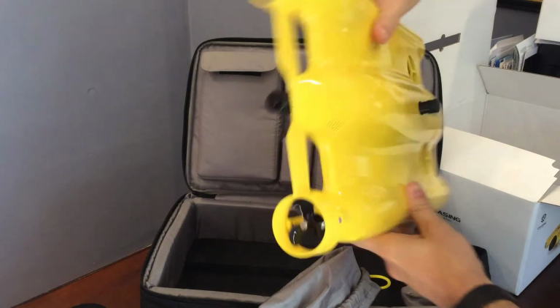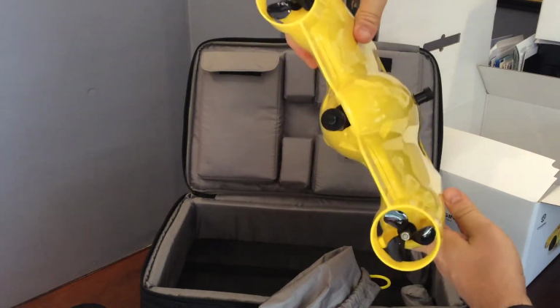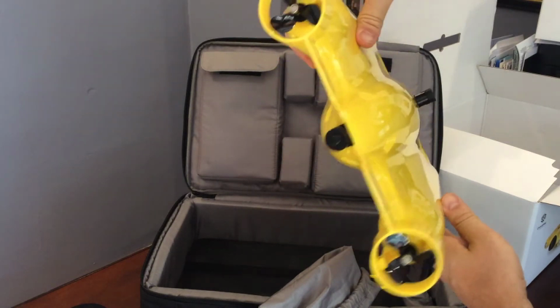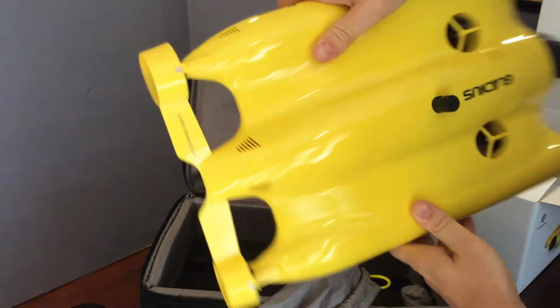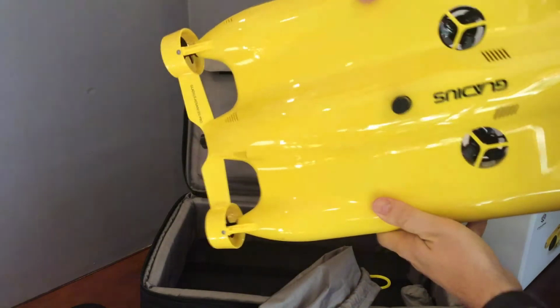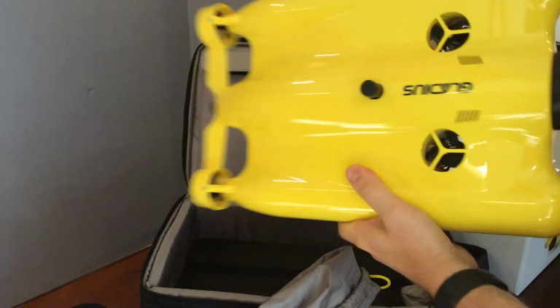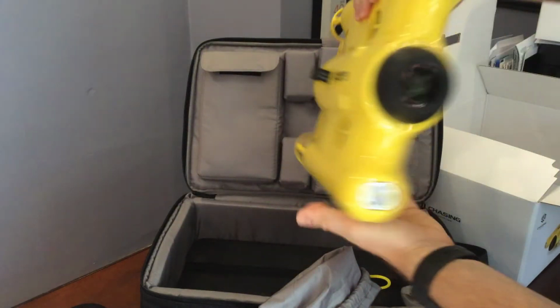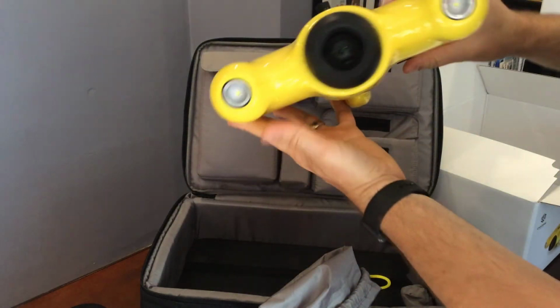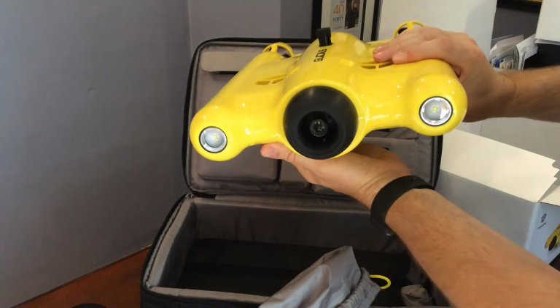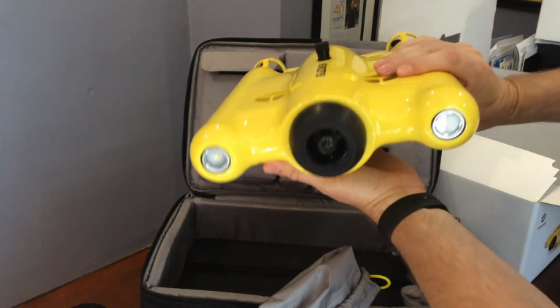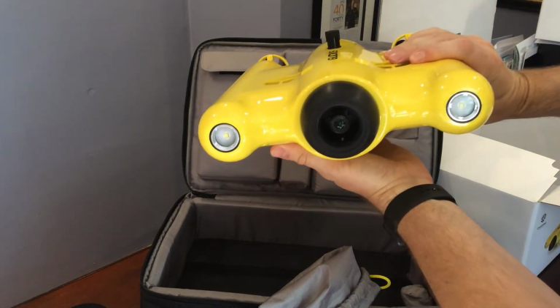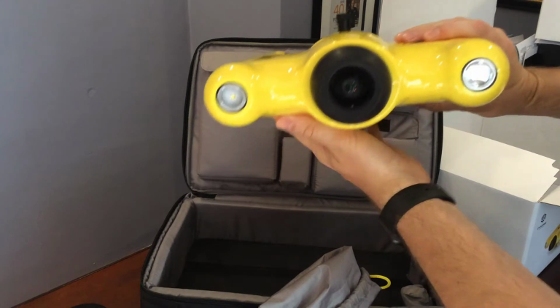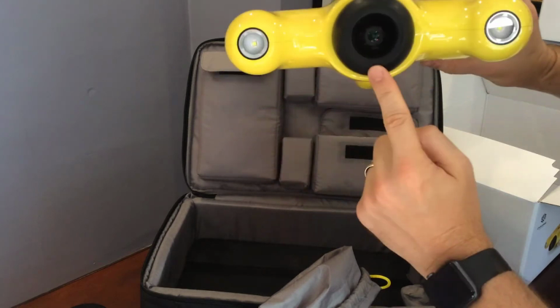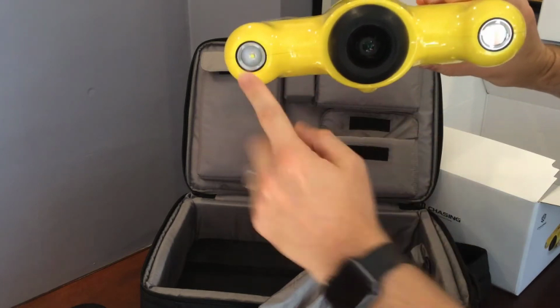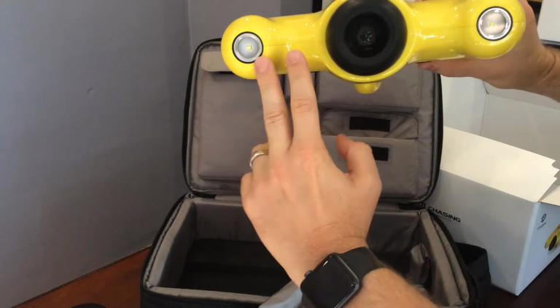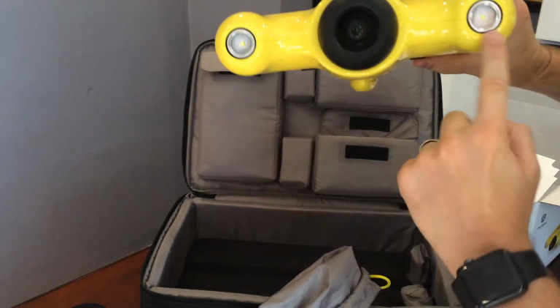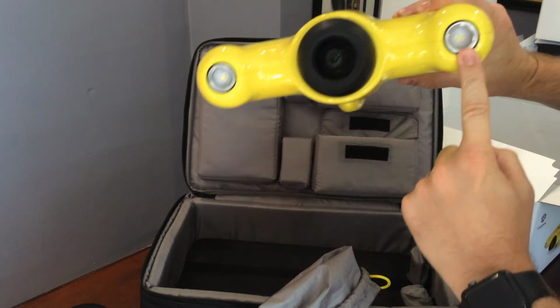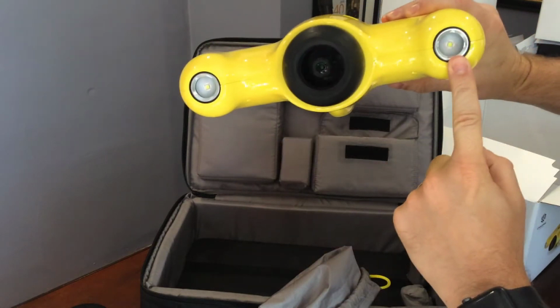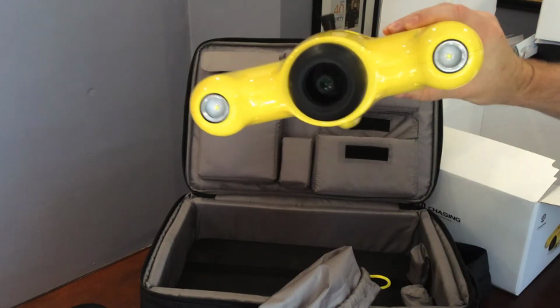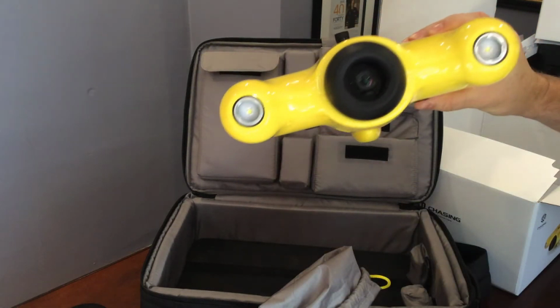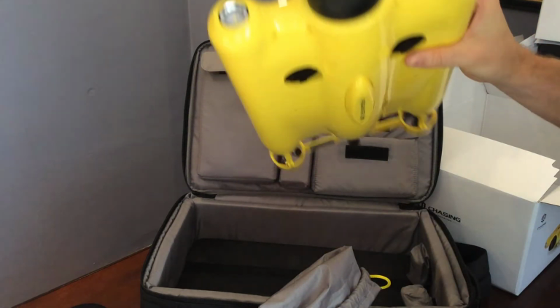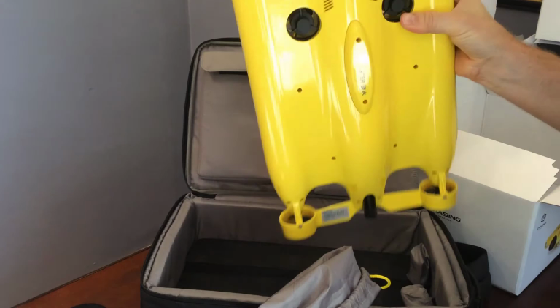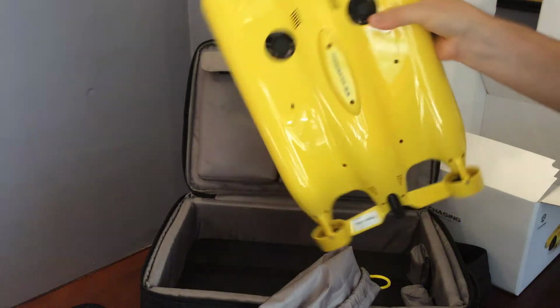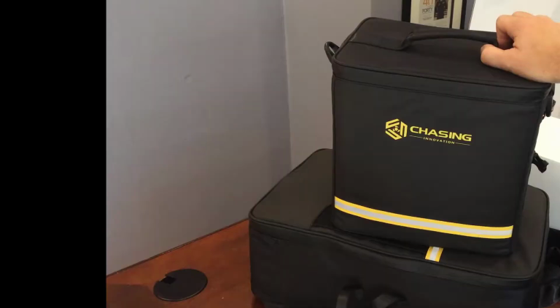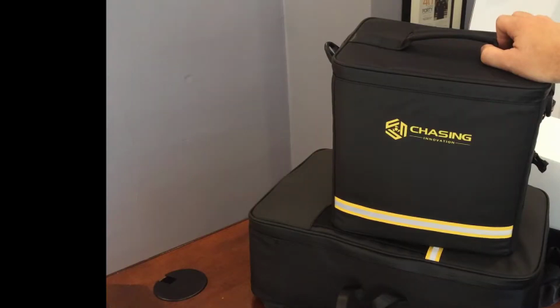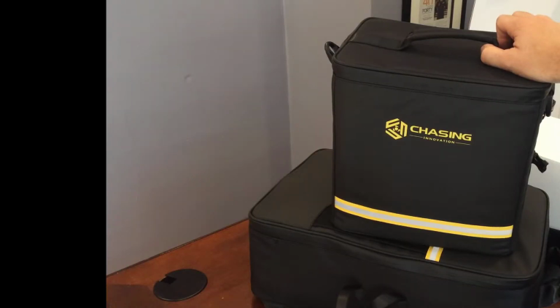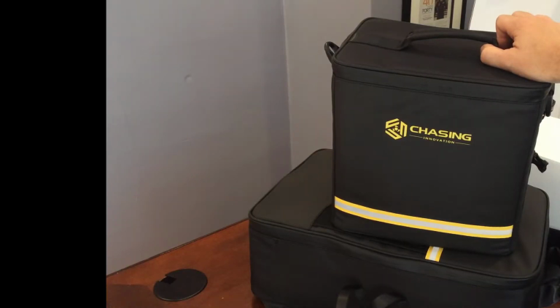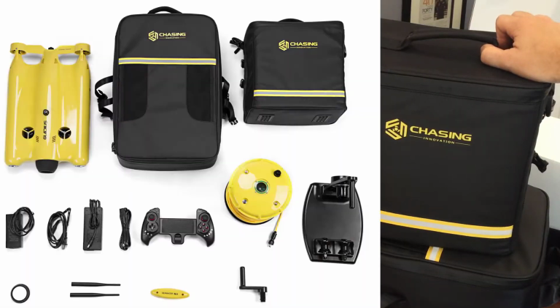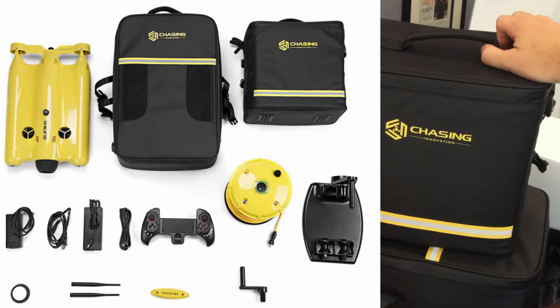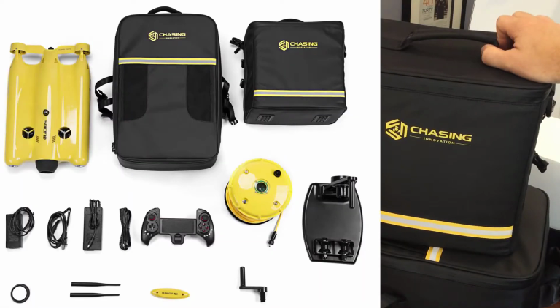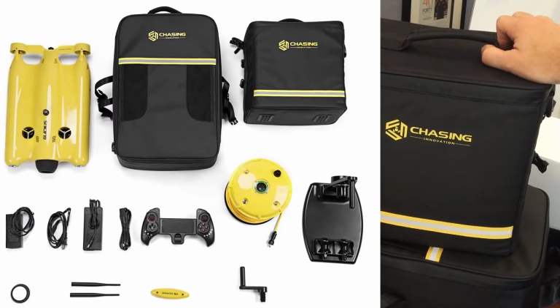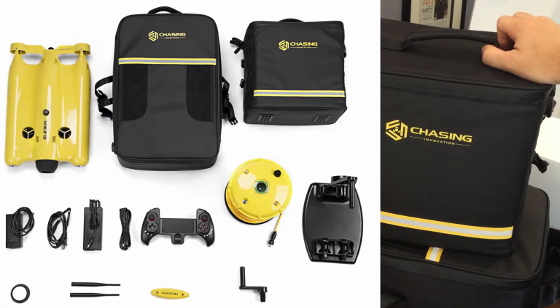You've got your props. You also have a 12 megapixel camera and two LED lights. And that's it — this is the Chasing Innovation Gladius Advanced Pro system.